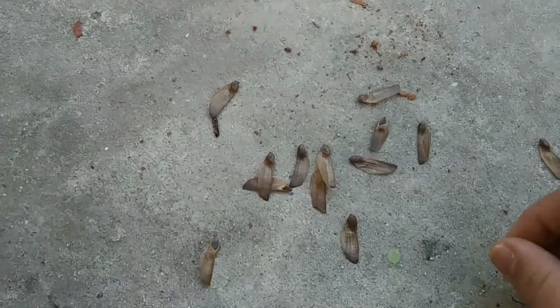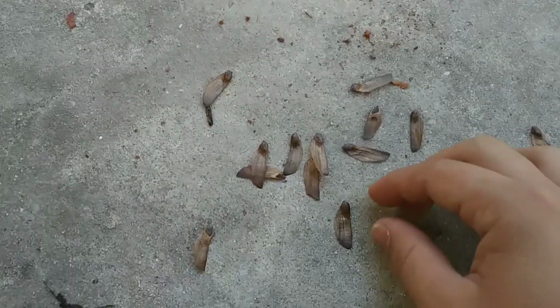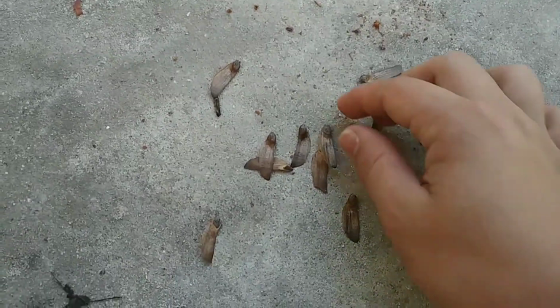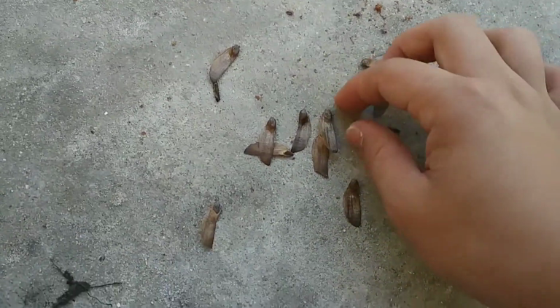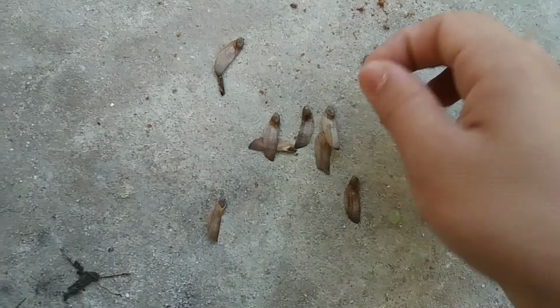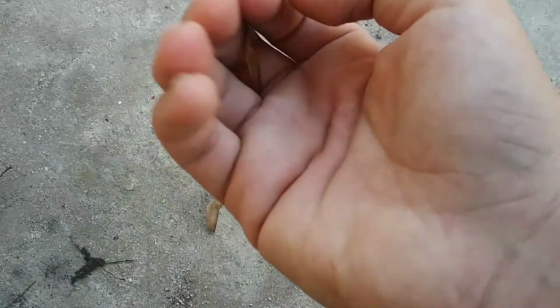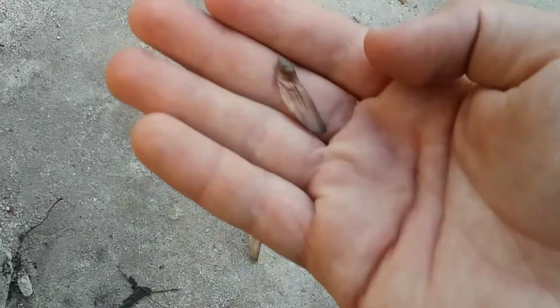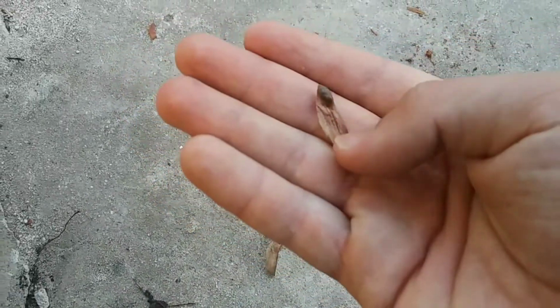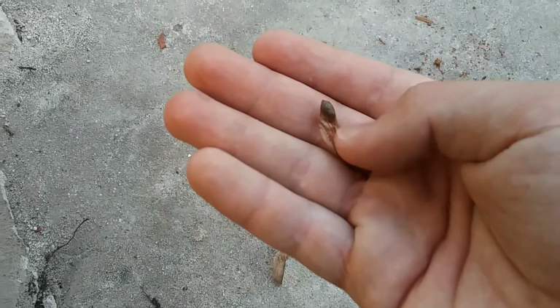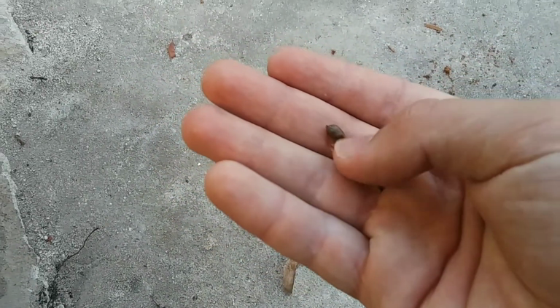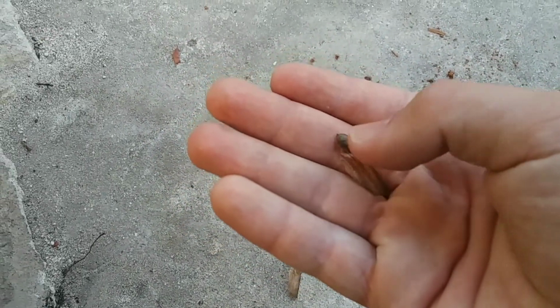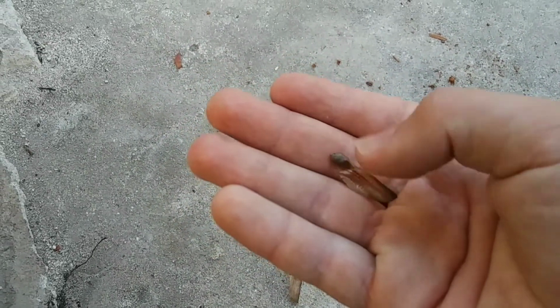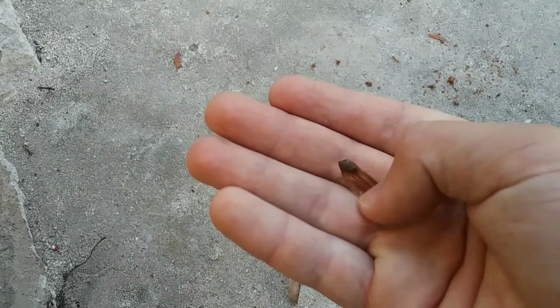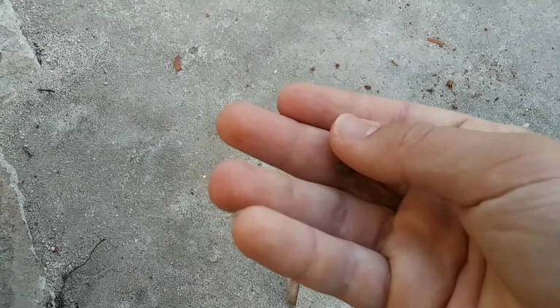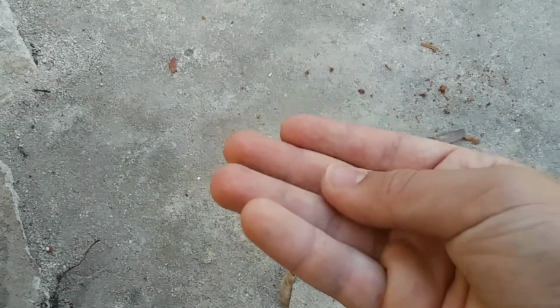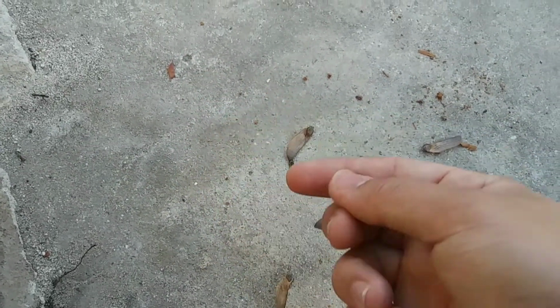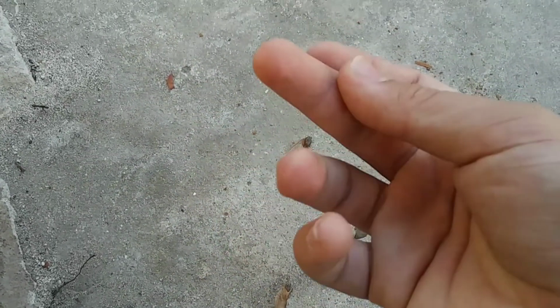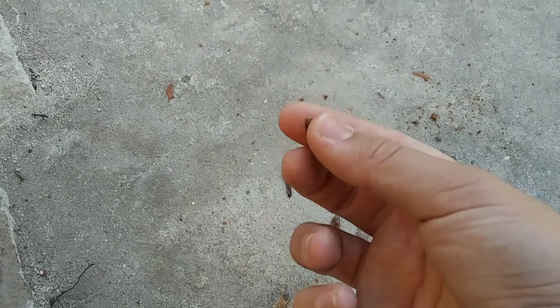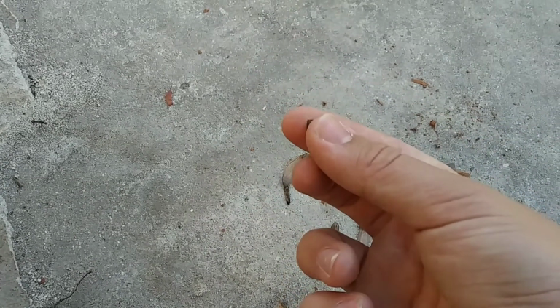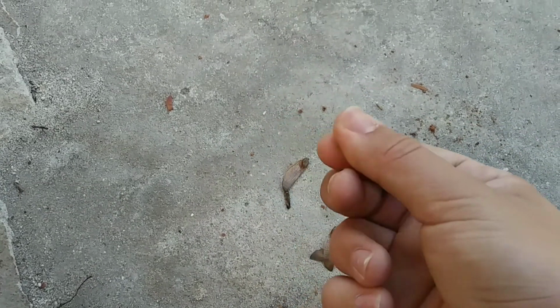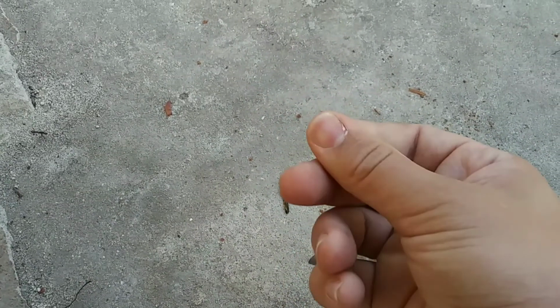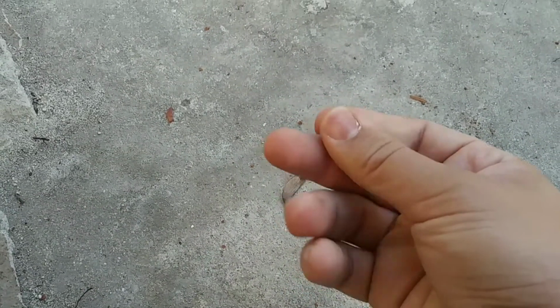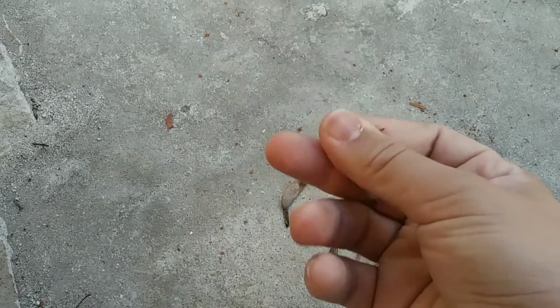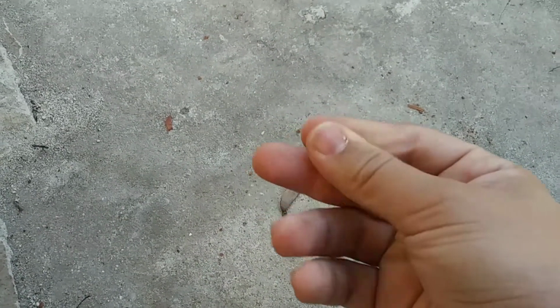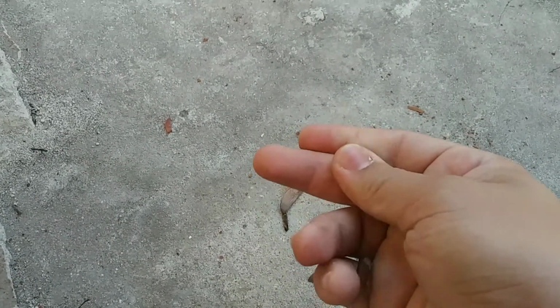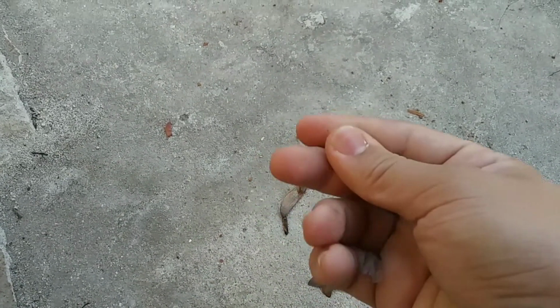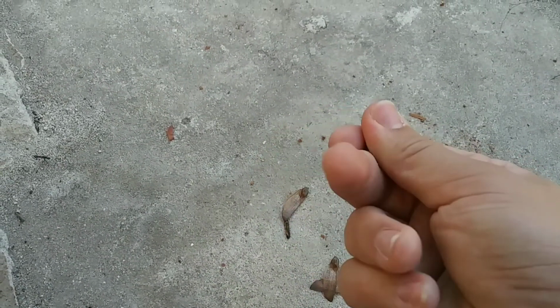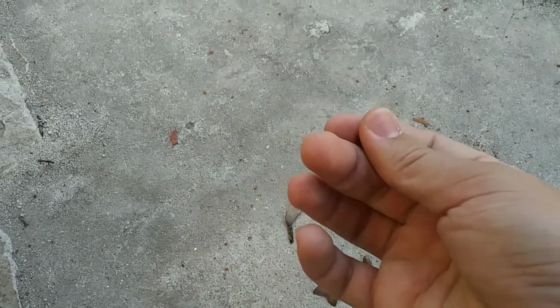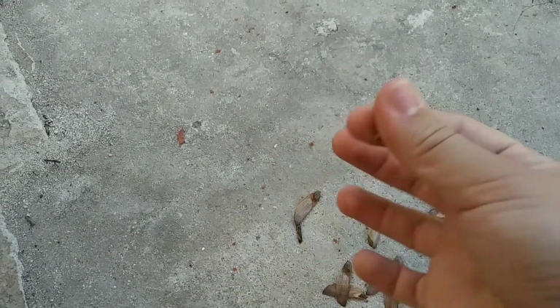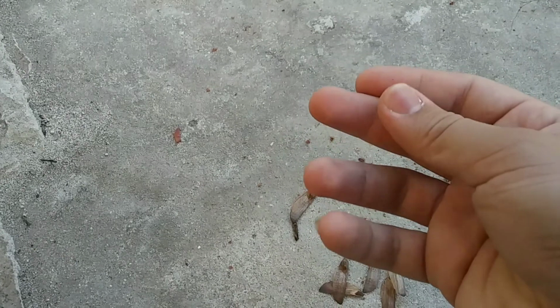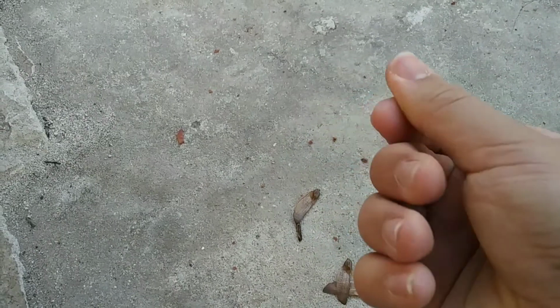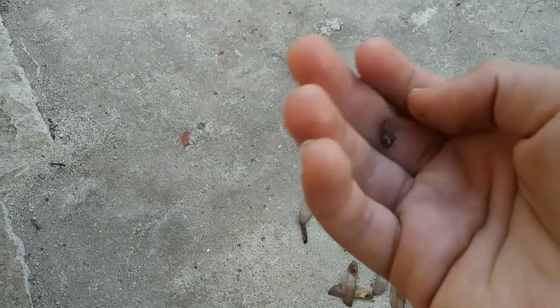So before you put these in water, you want to separate the seed from this part here — you have to do that. Just put it in between these two fingers and kind of move it around until that's off.